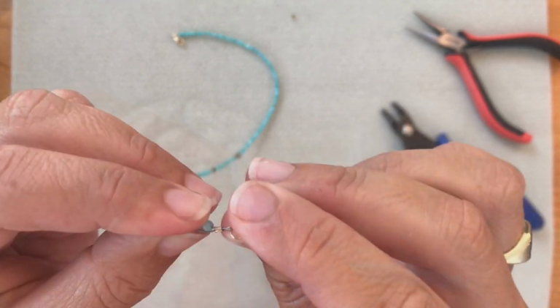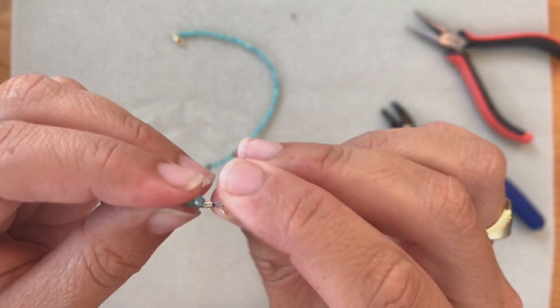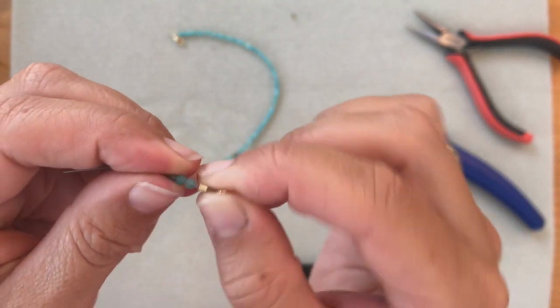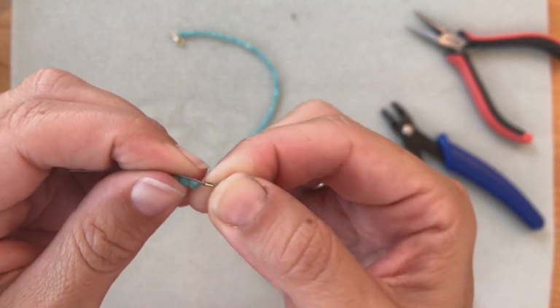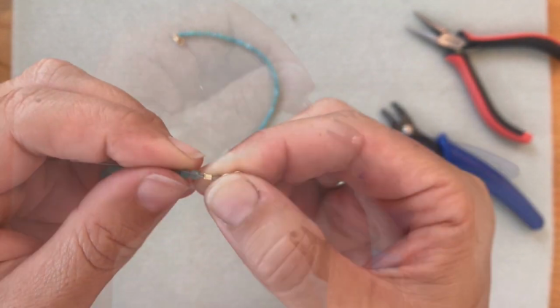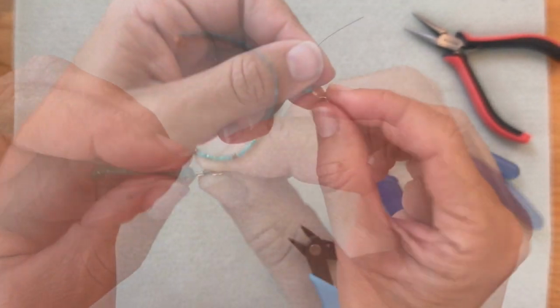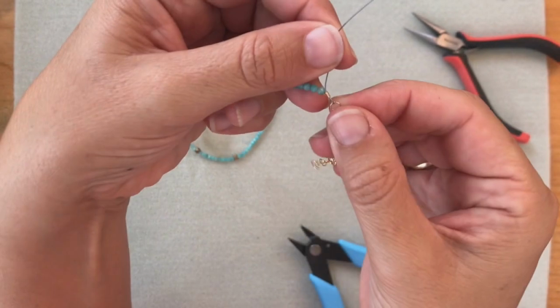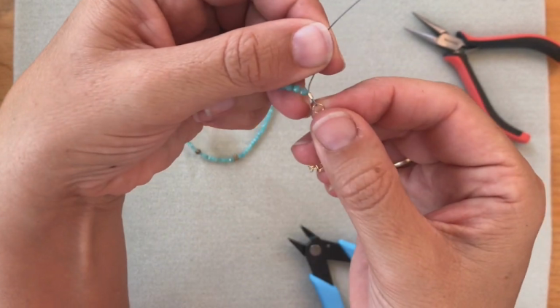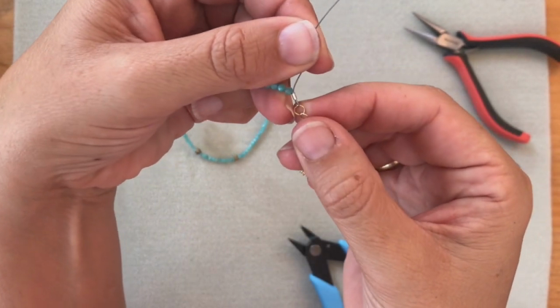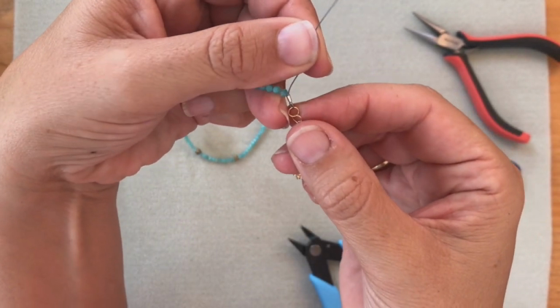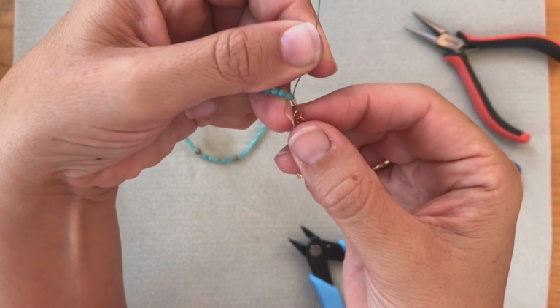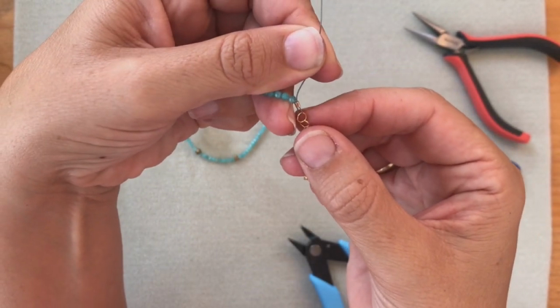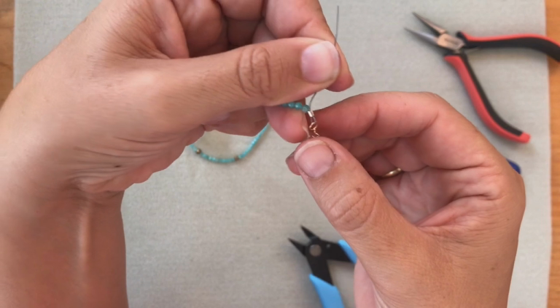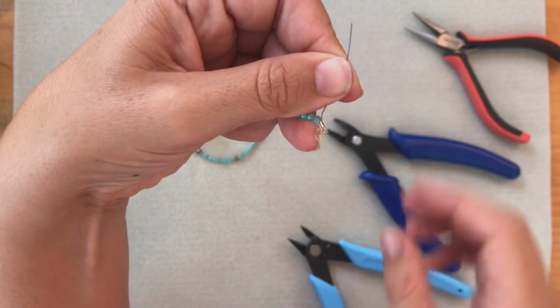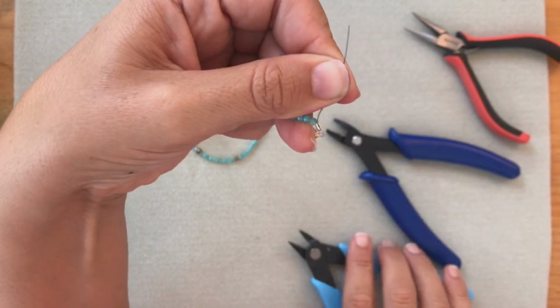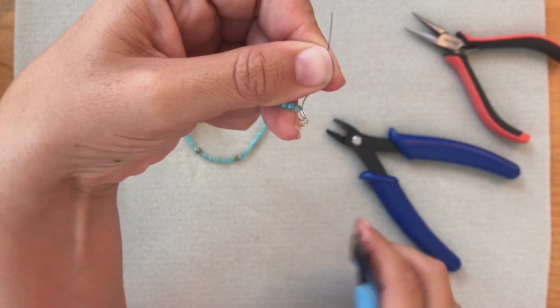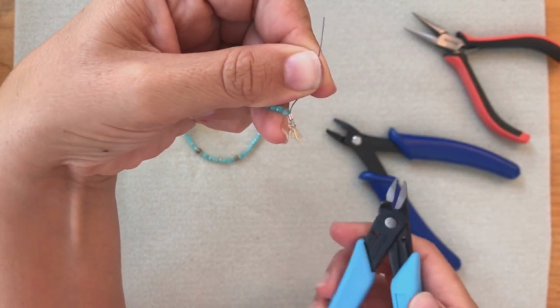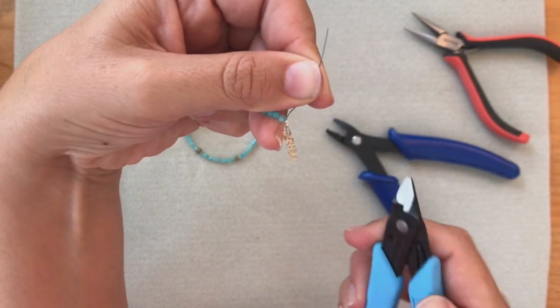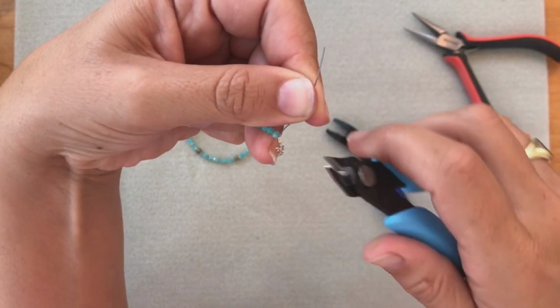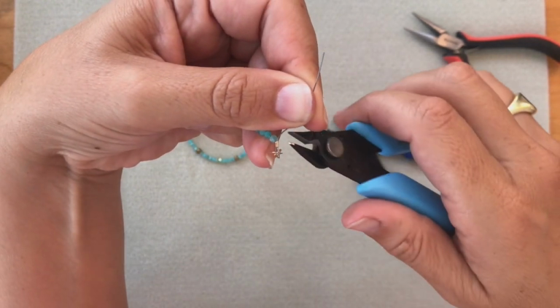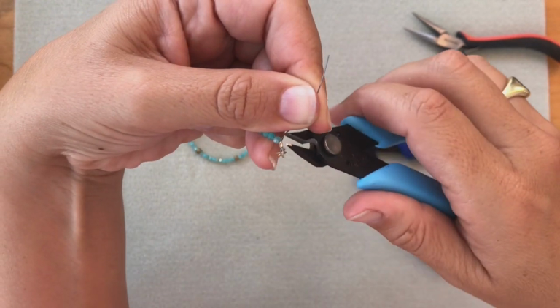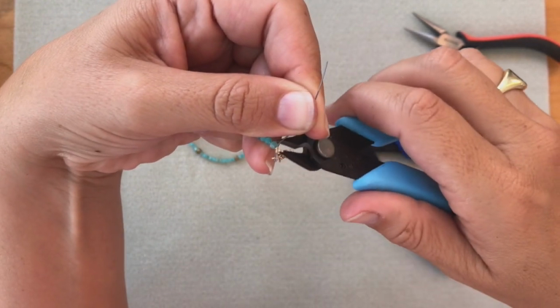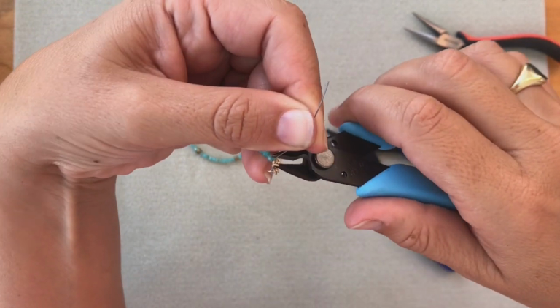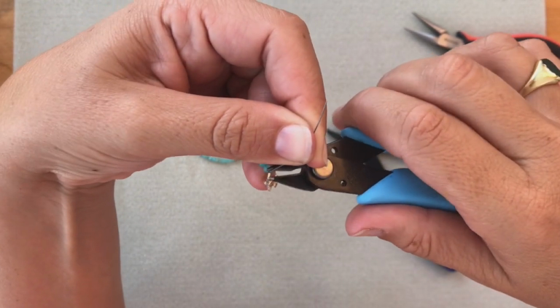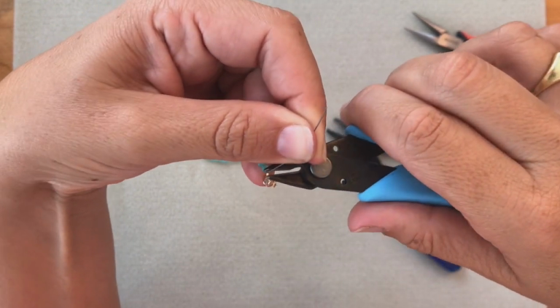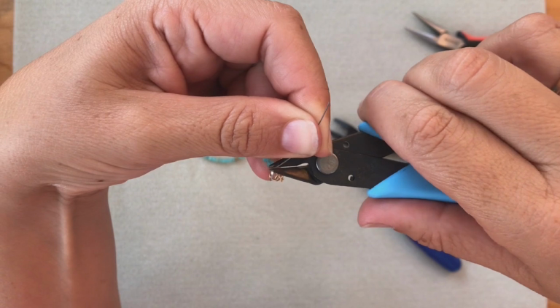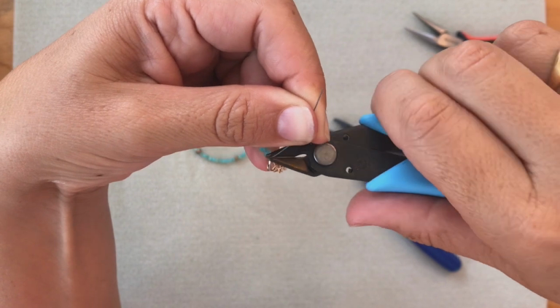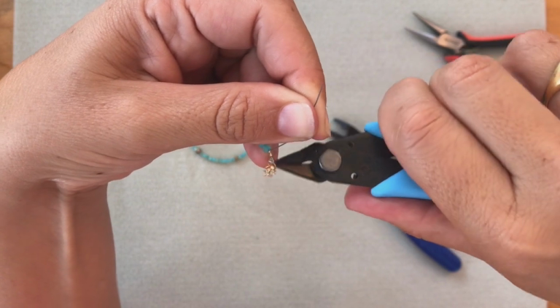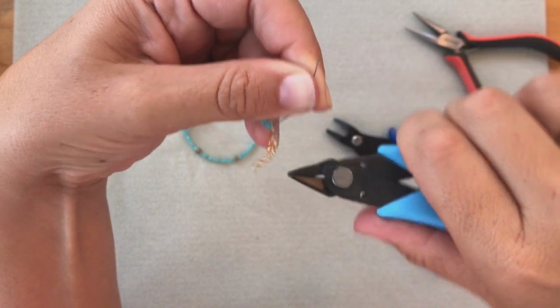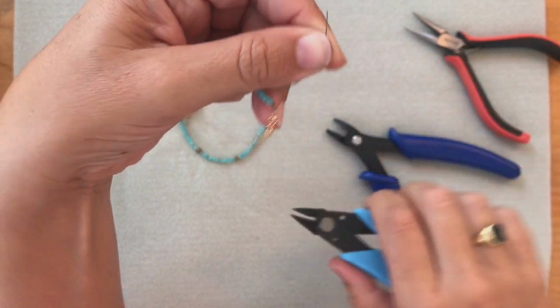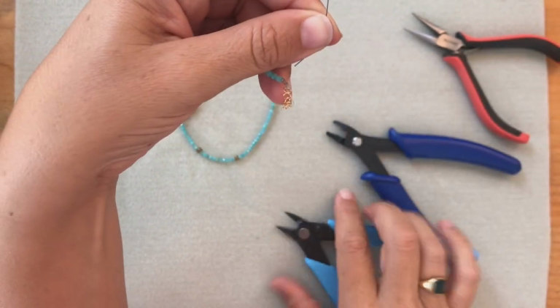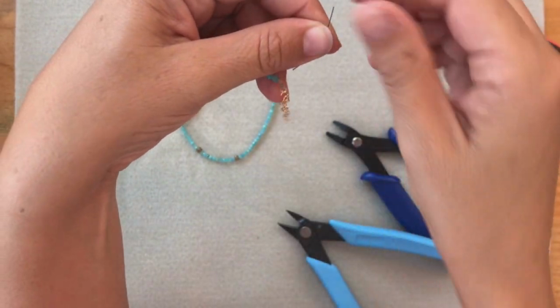See, there you go. And now I'm going to pull the wire away from the necklace. Using the flush side of the wire cutters, I'm going to get in as close as I can and cut off that excess wire.